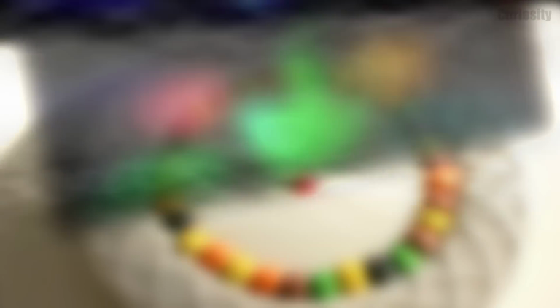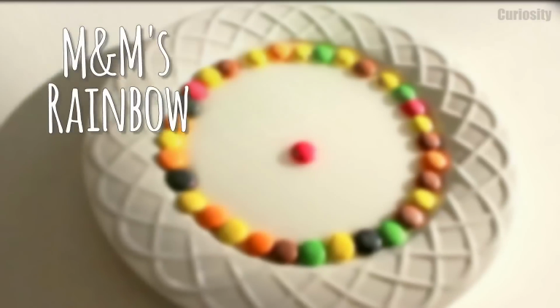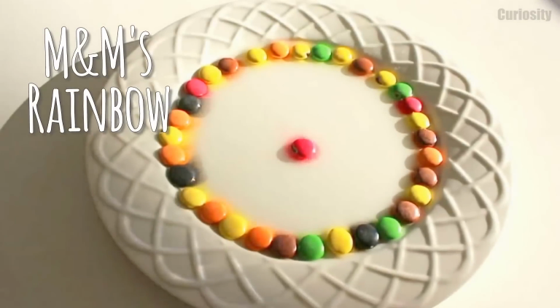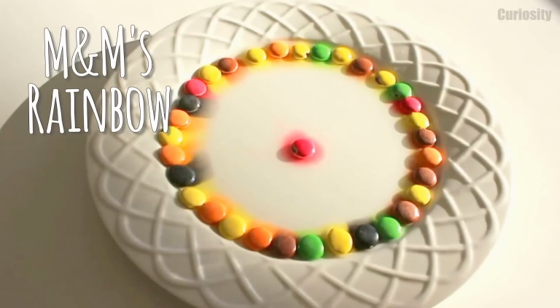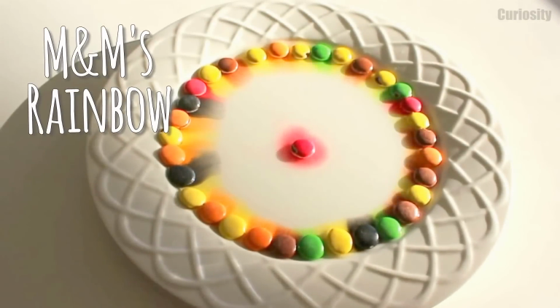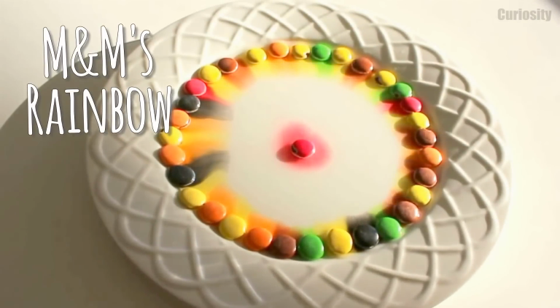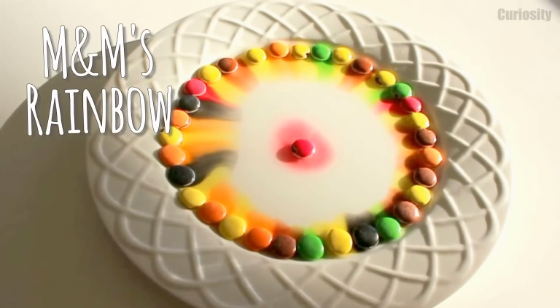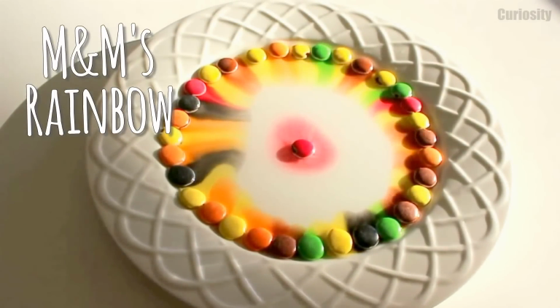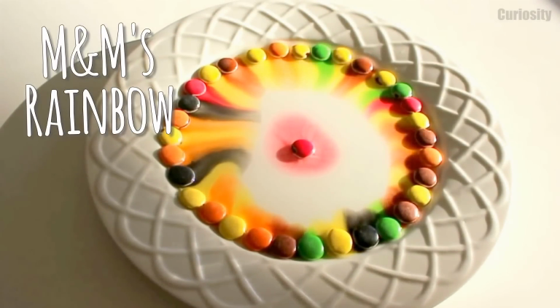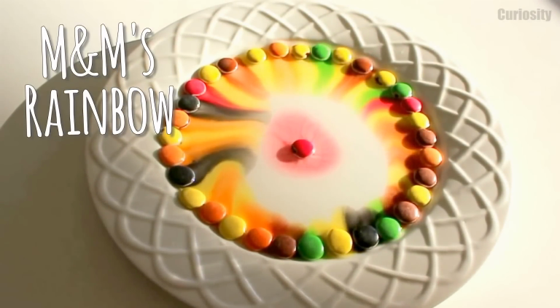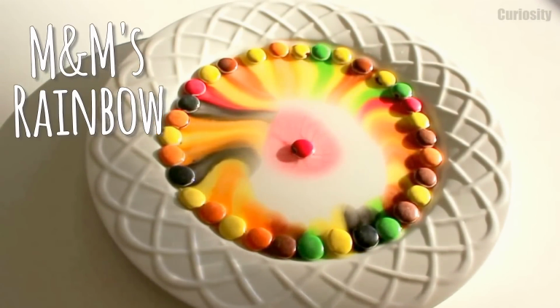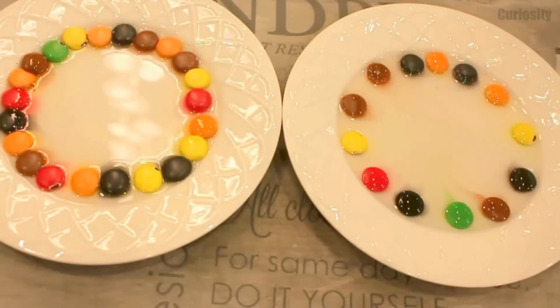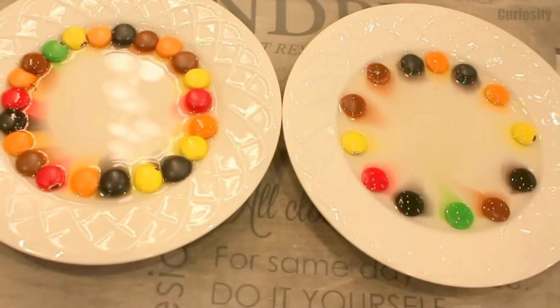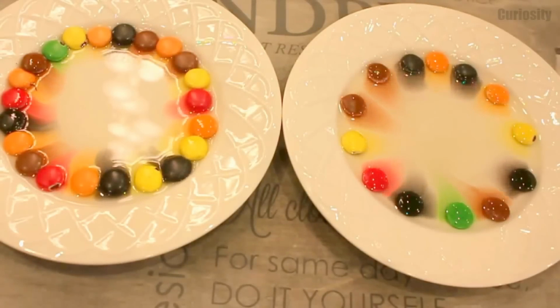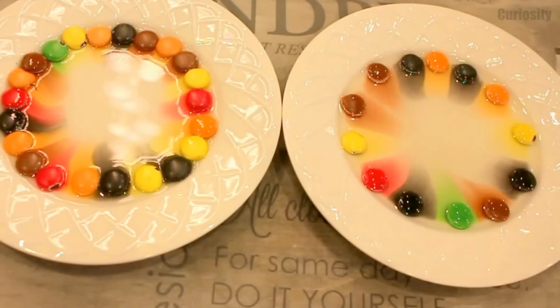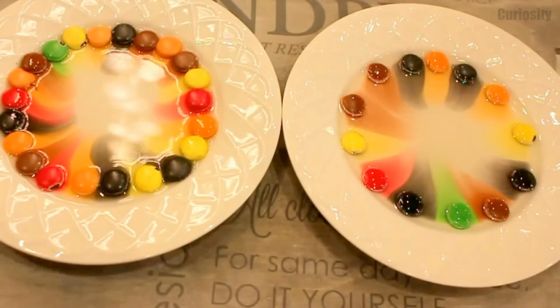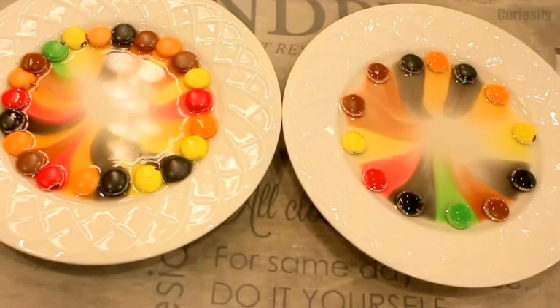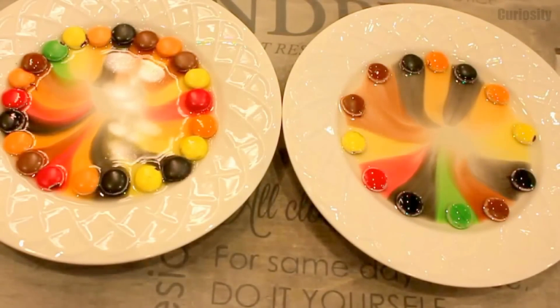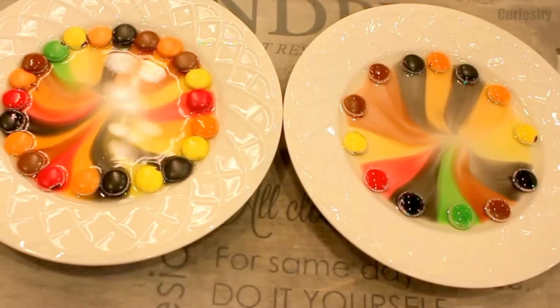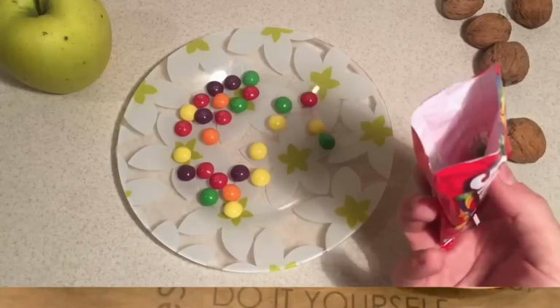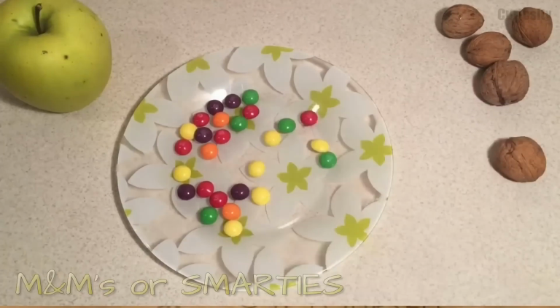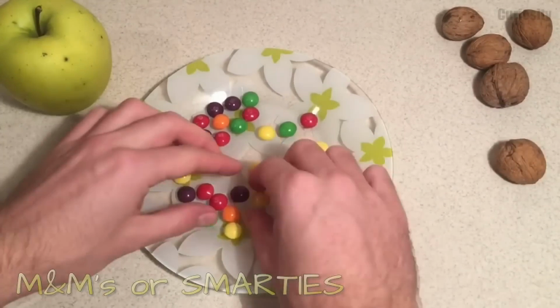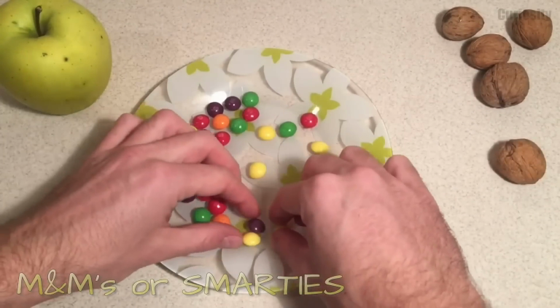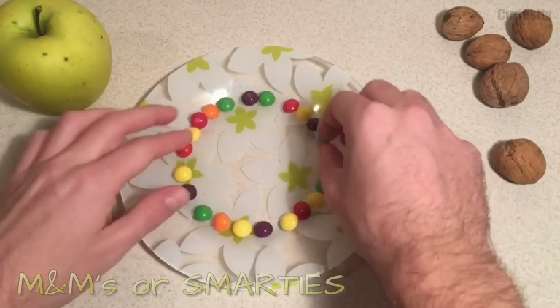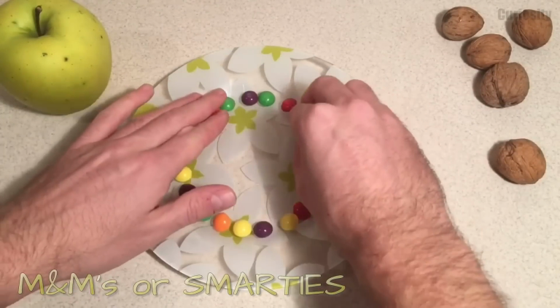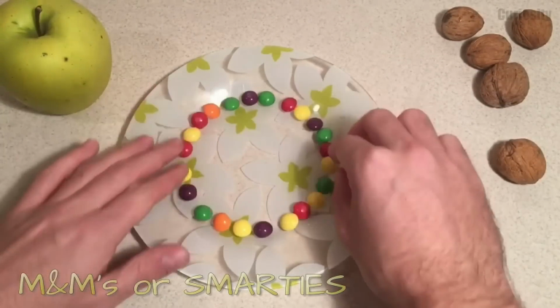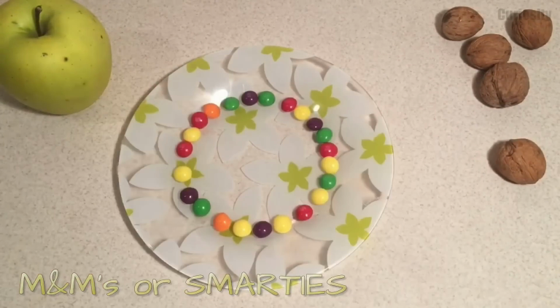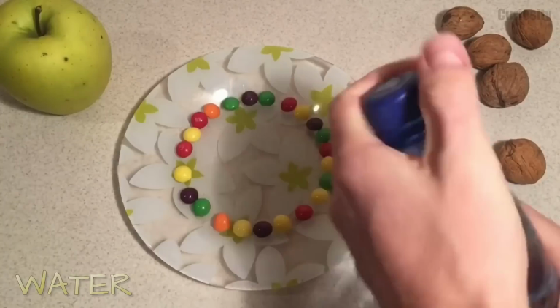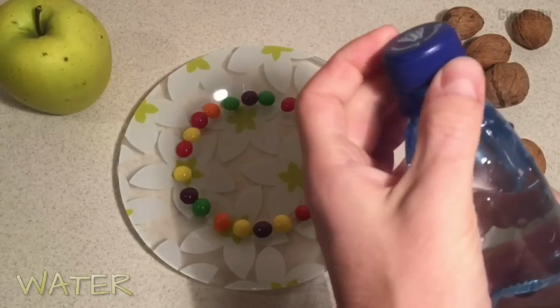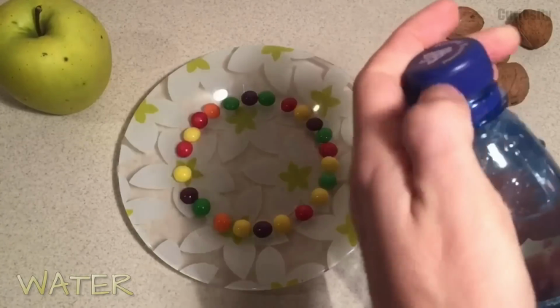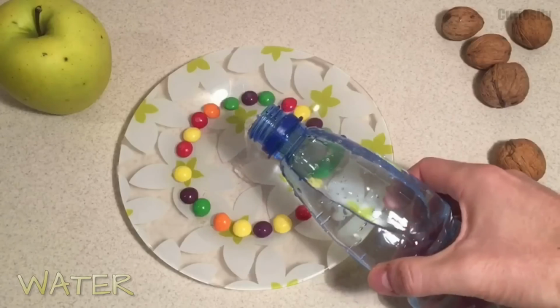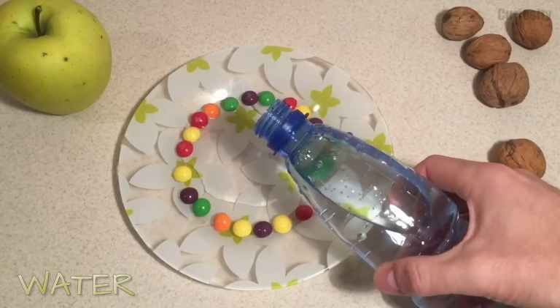To create a magic rainbow on your plate, just arrange some M&Ms or Smarties in a circle. Add some water at room temperature, or even a bit warmer, and enjoy this magic rainbow!